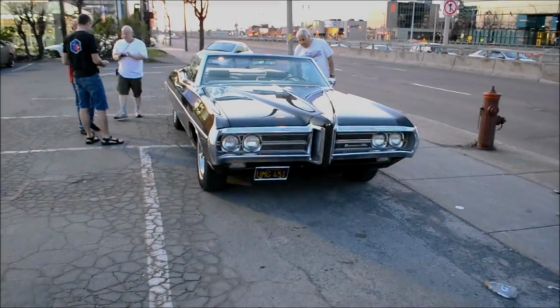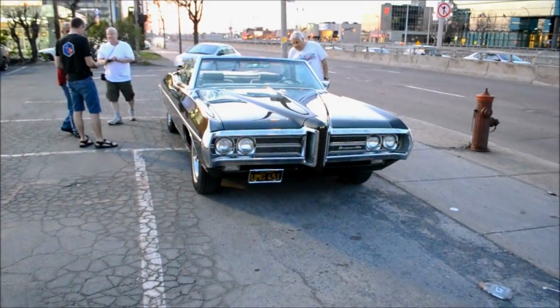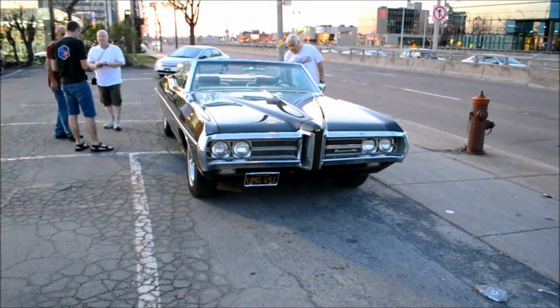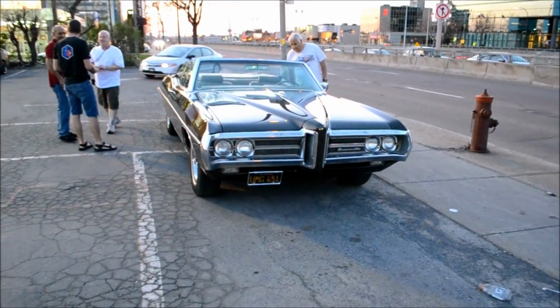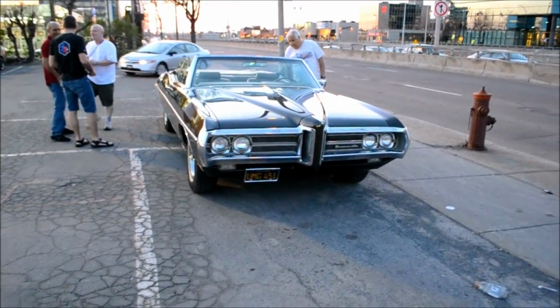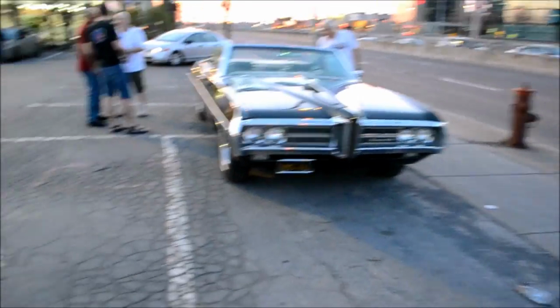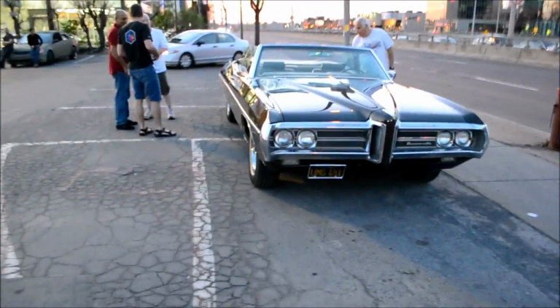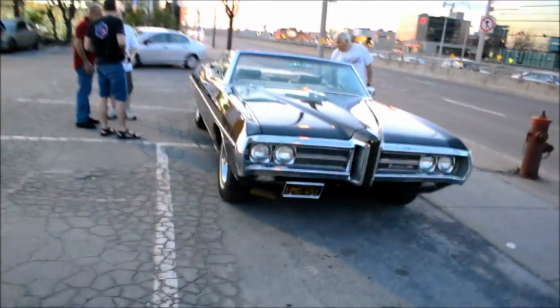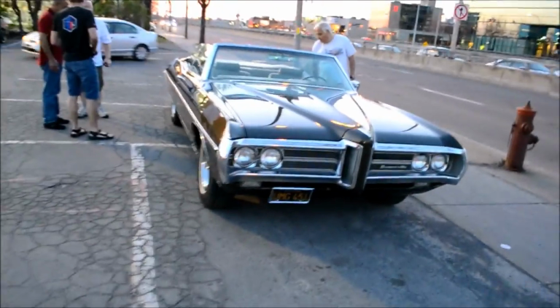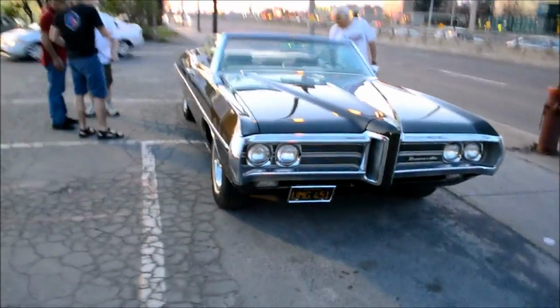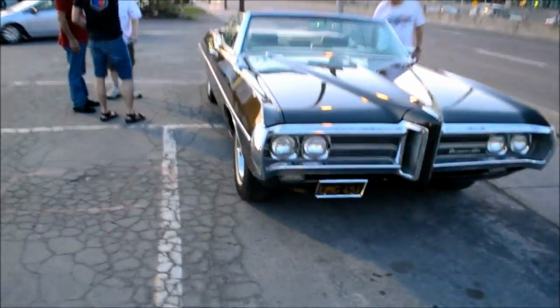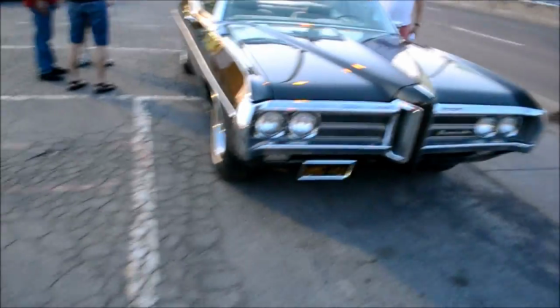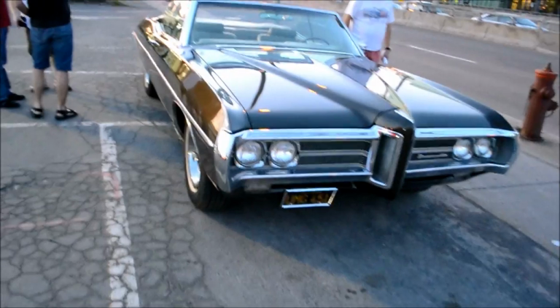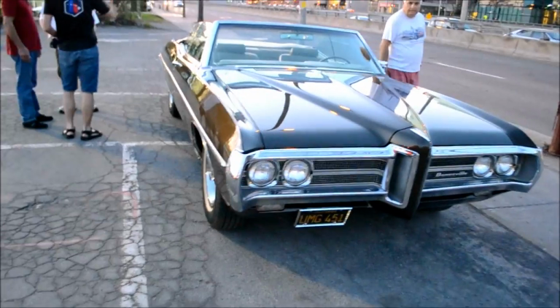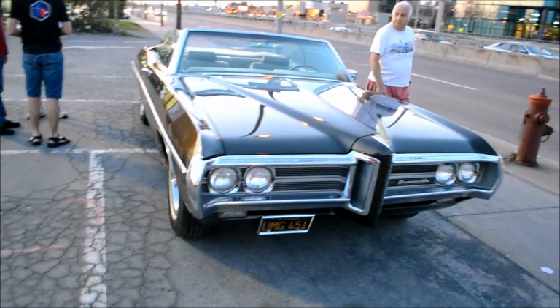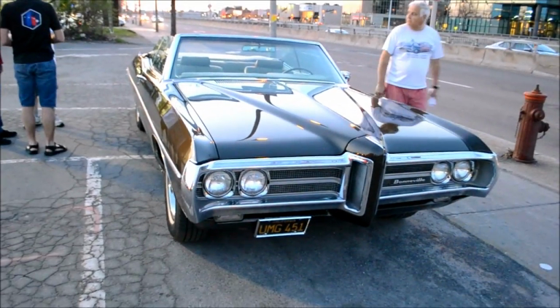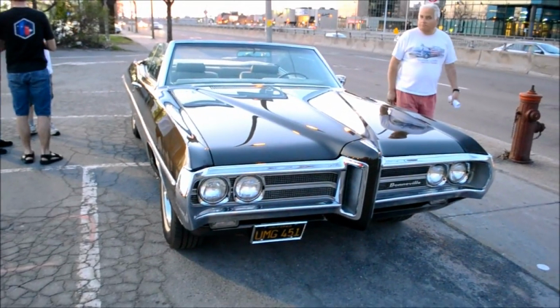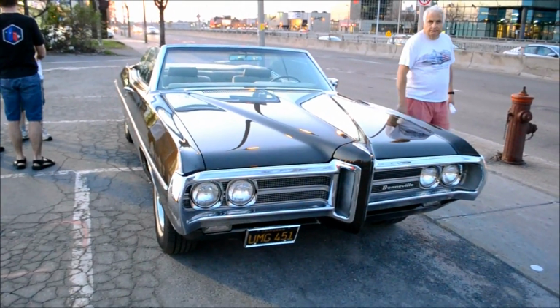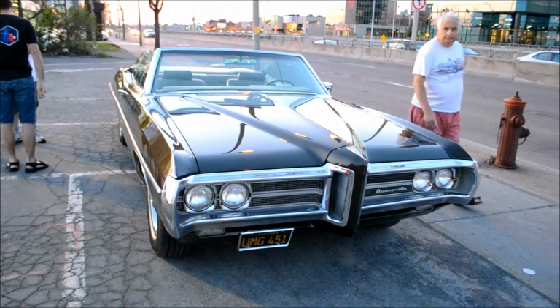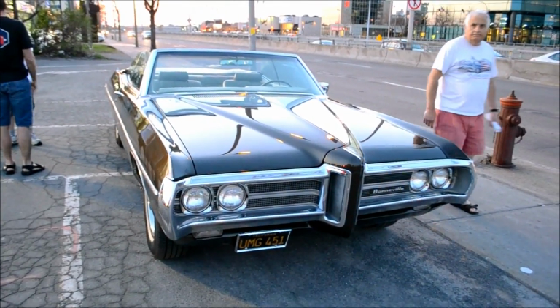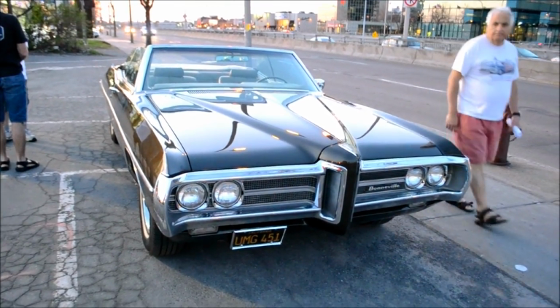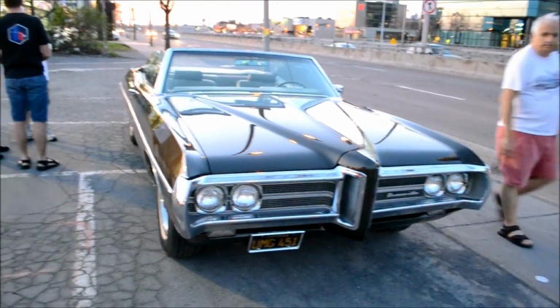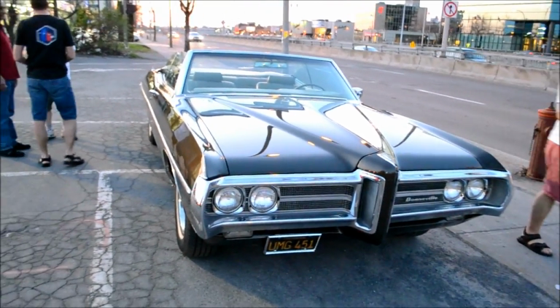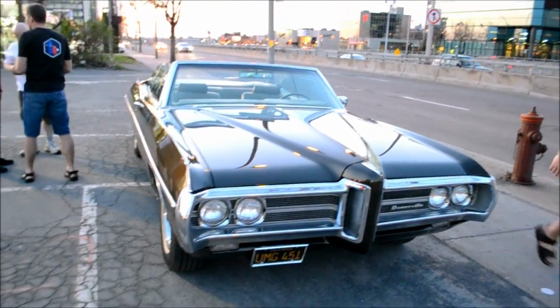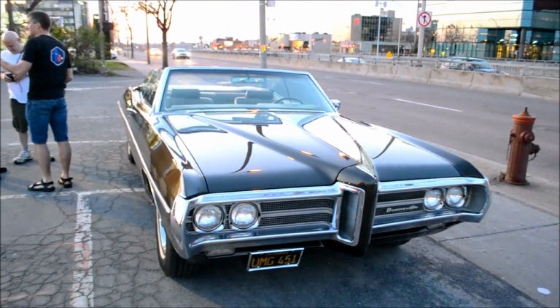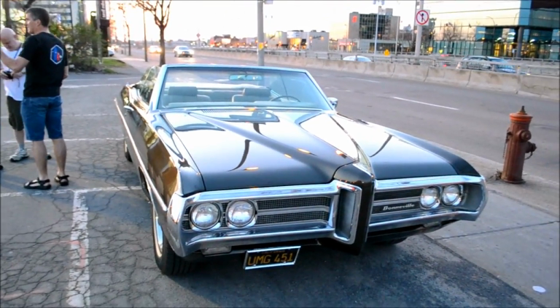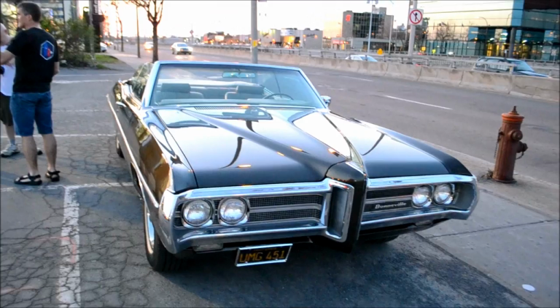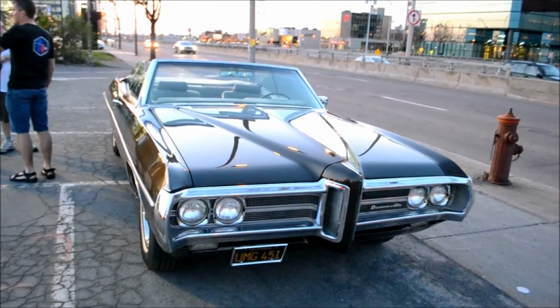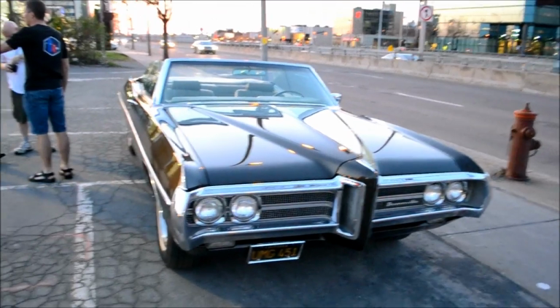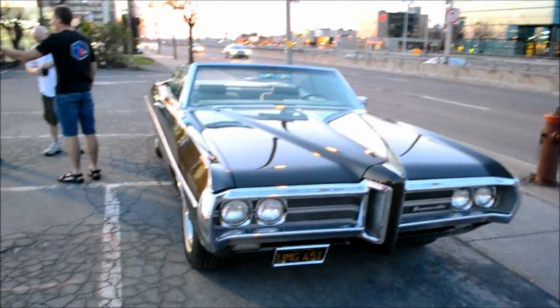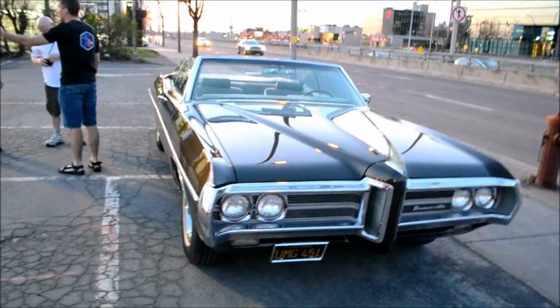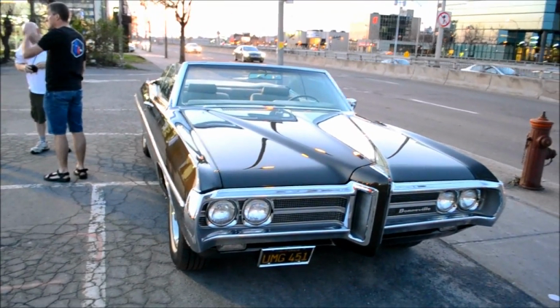Look at this sexy 69 Pontiac Bonneville — looks like it's a California native, right here at dusk here in Montreal, Quebec, Canada.